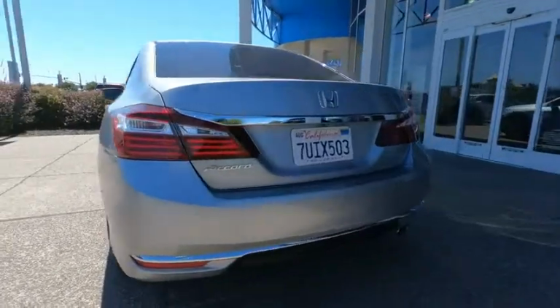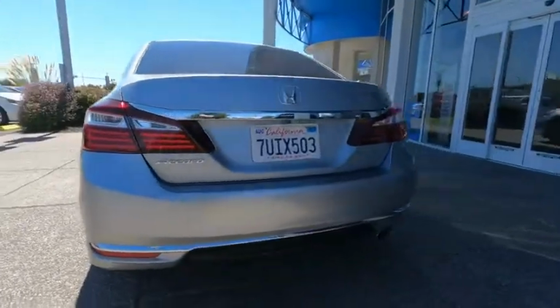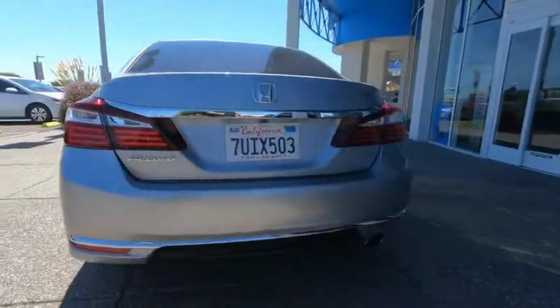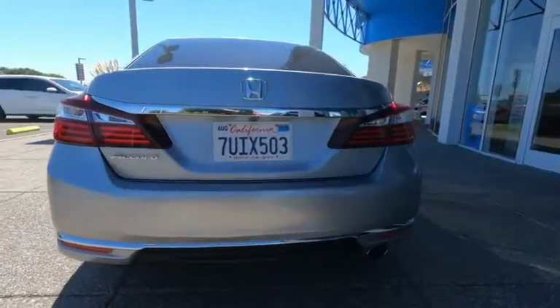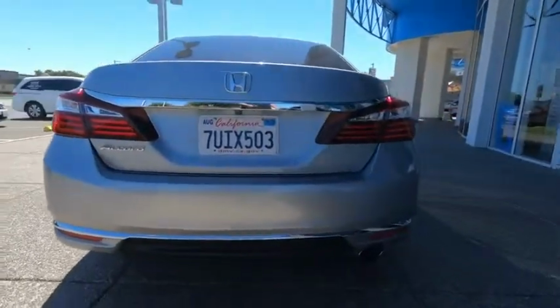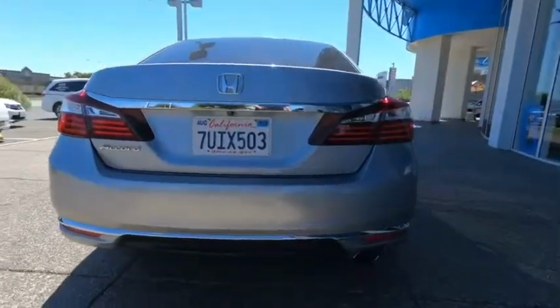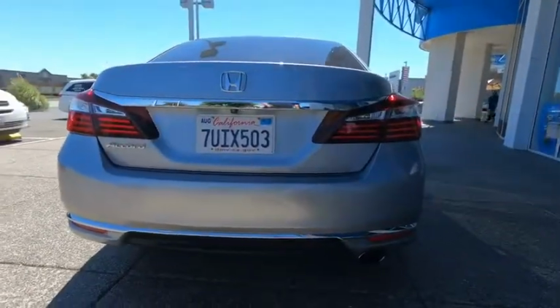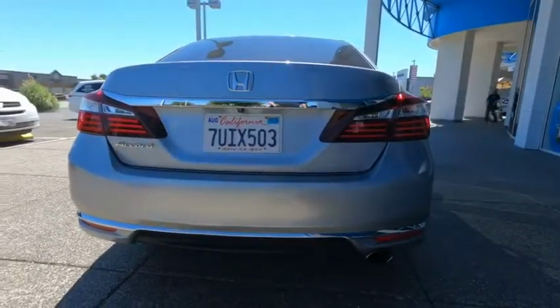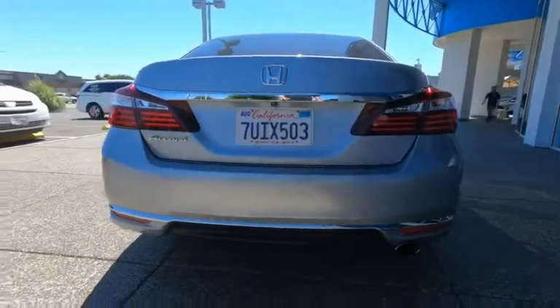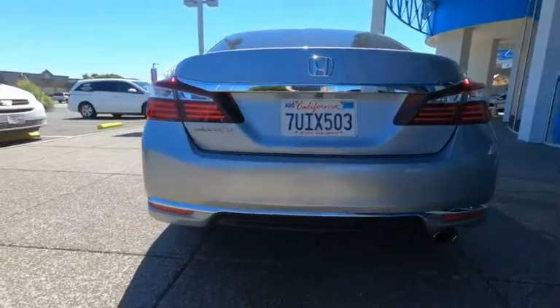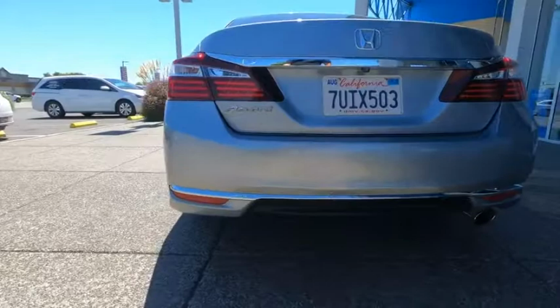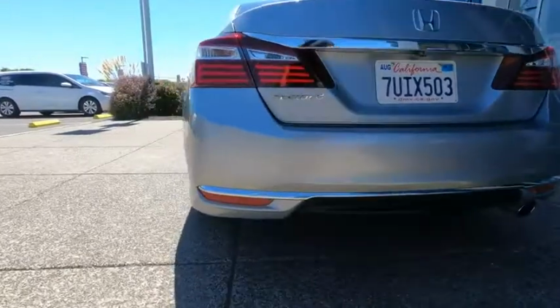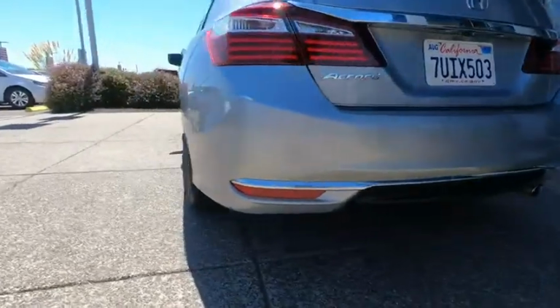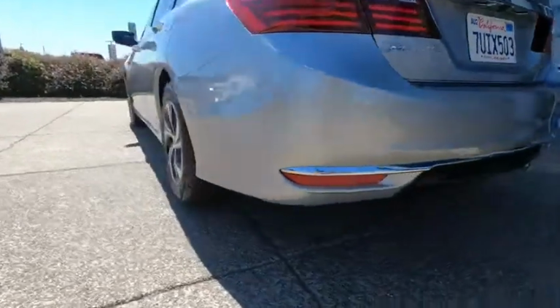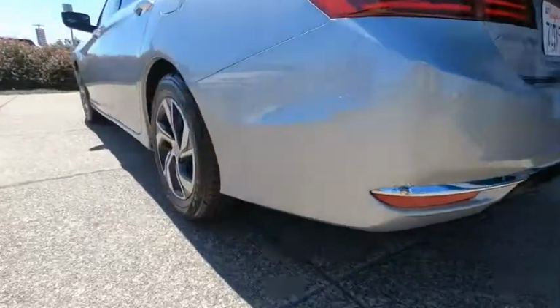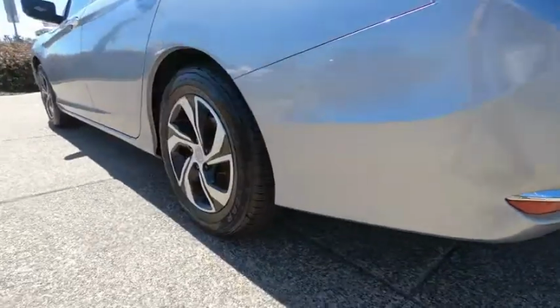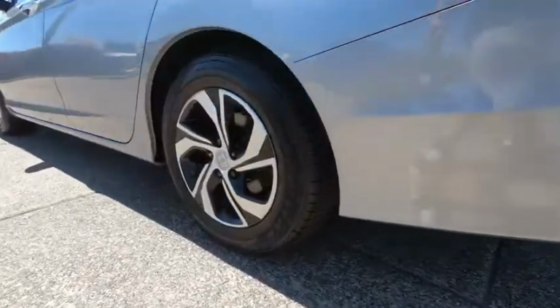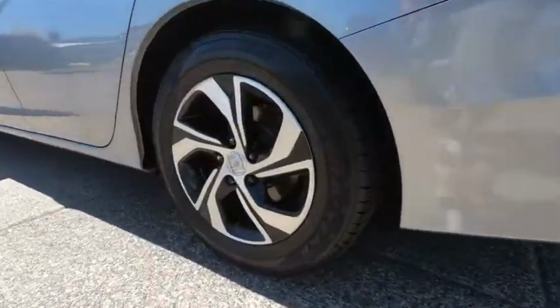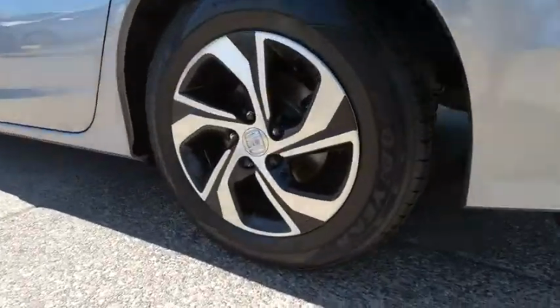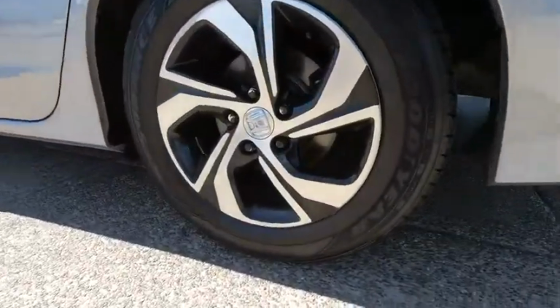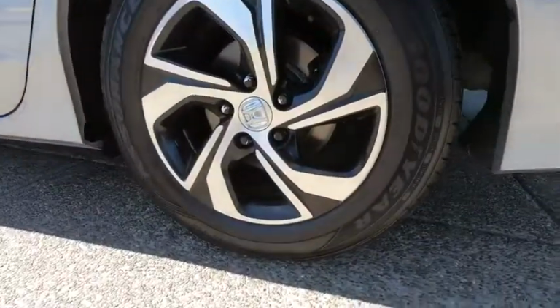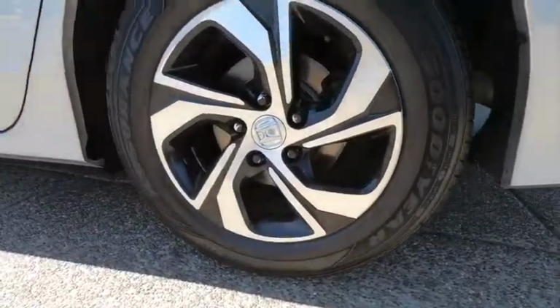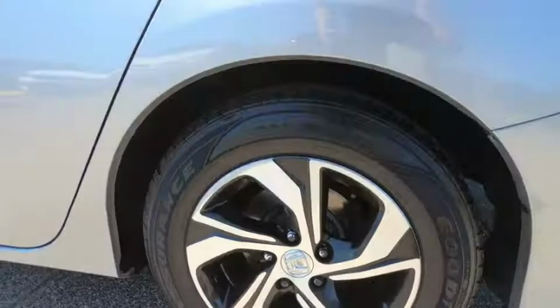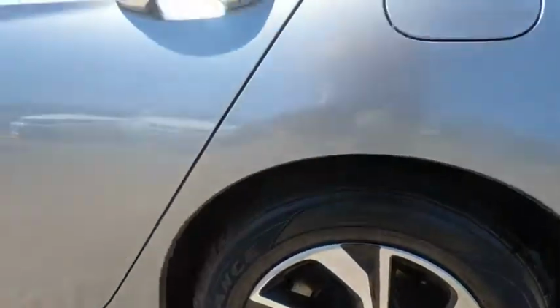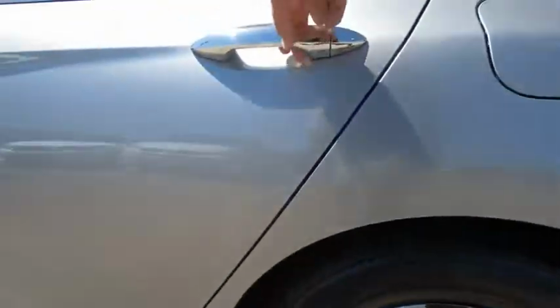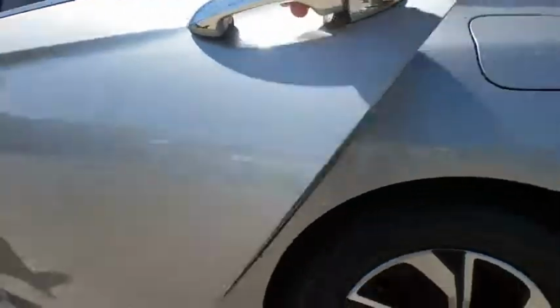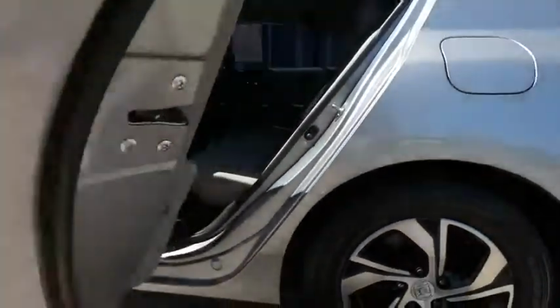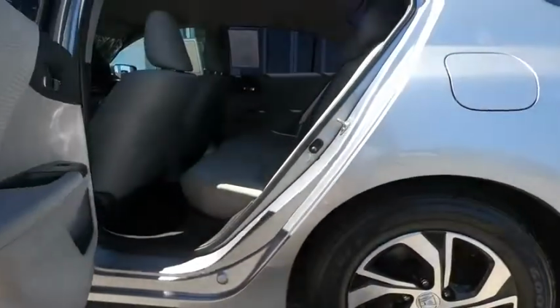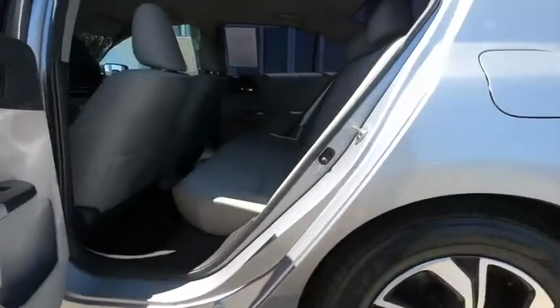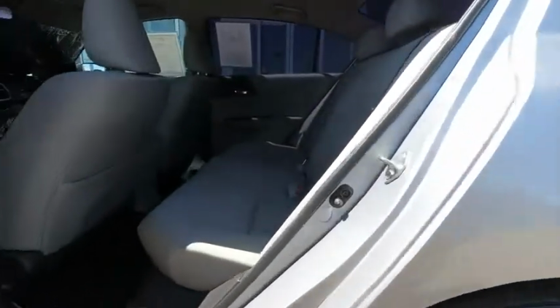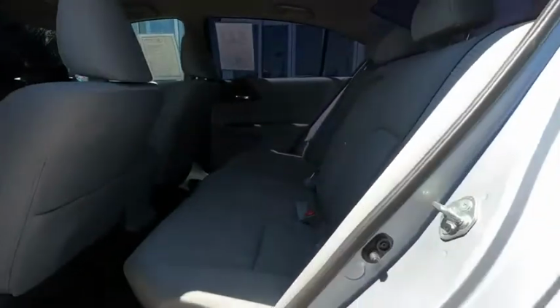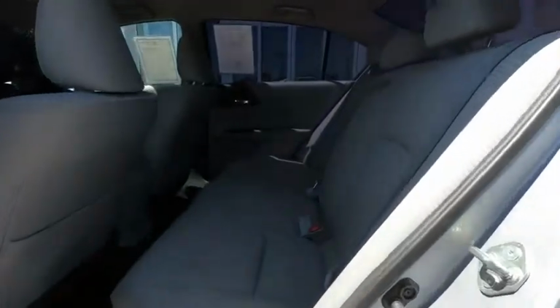This vehicle has less than 35,000 miles. Here are some of this vehicle's great options: backup camera, anti-lock braking system, stability control, traction control, steering wheel audio controls, keyless entry, Bluetooth.